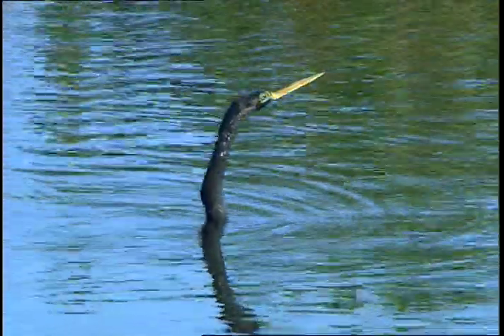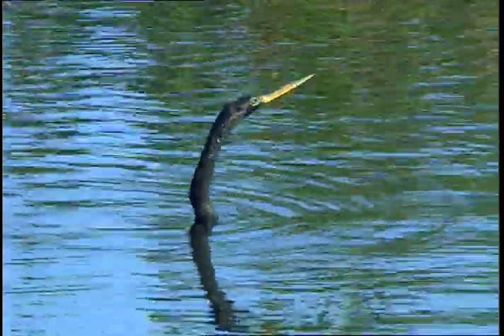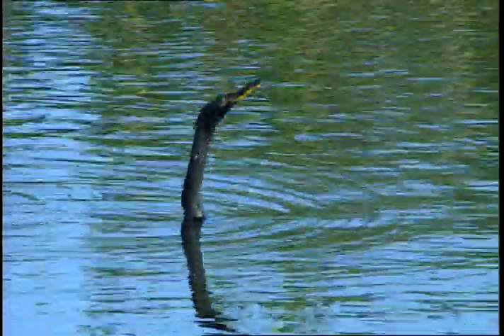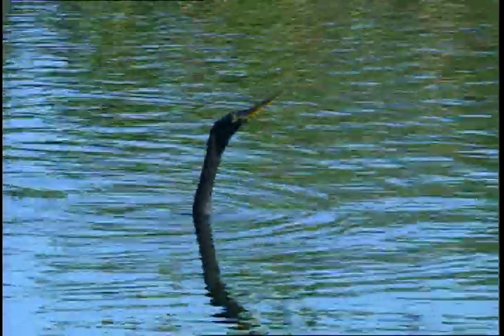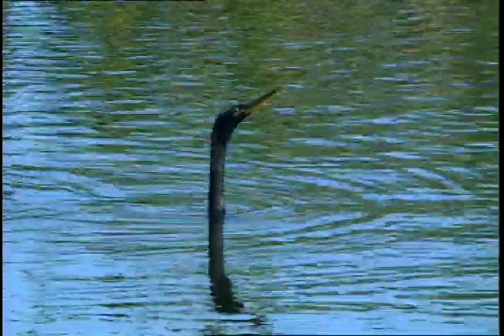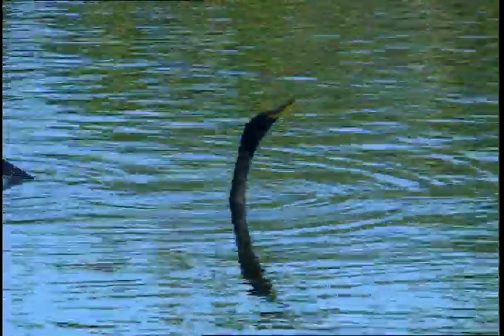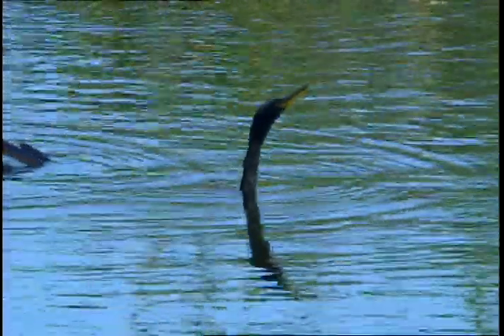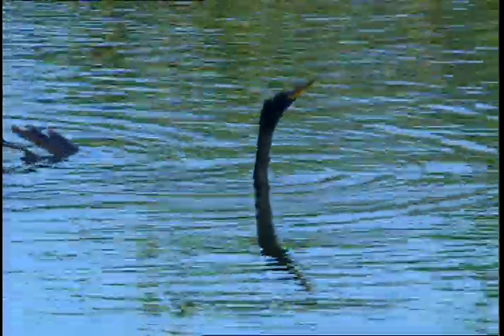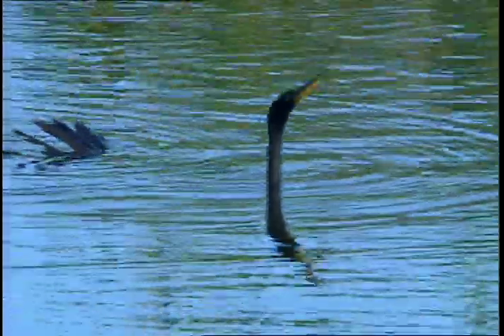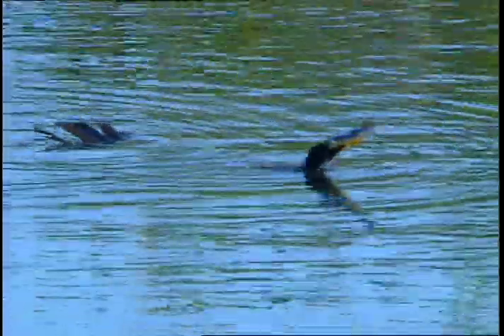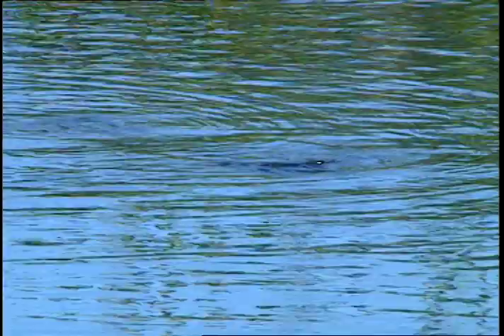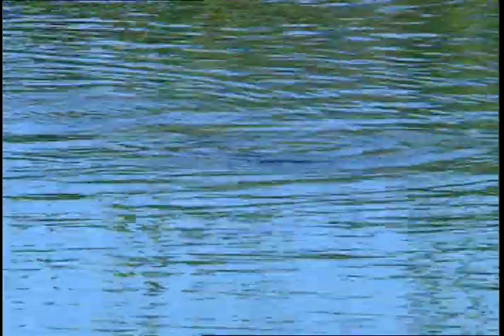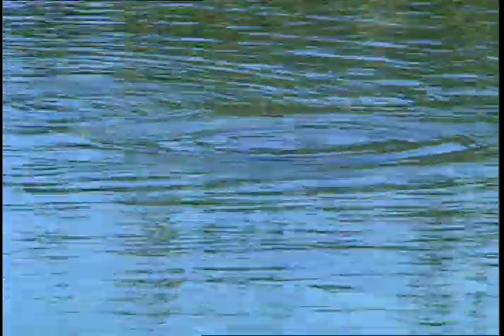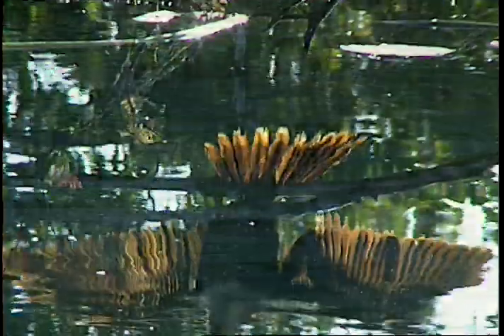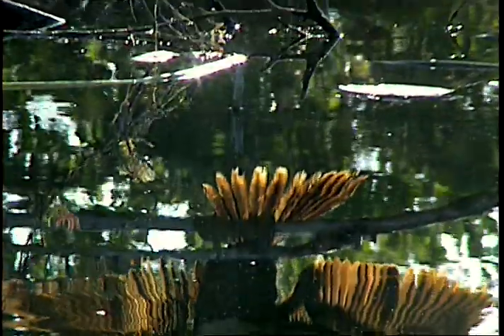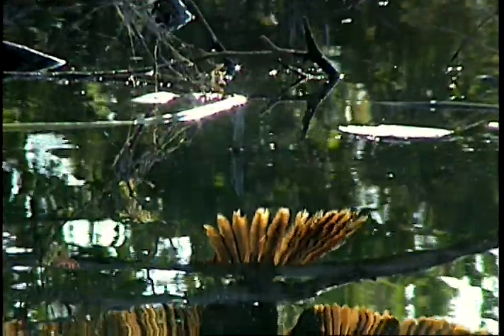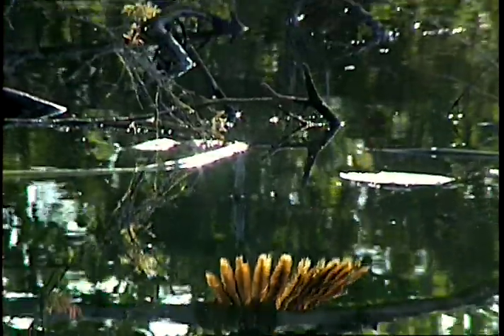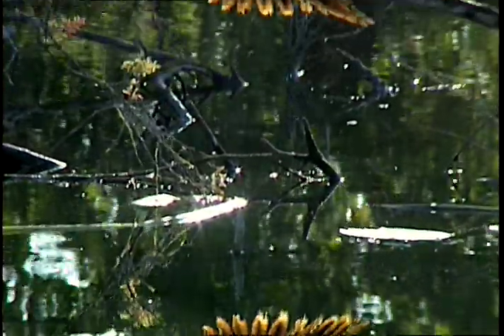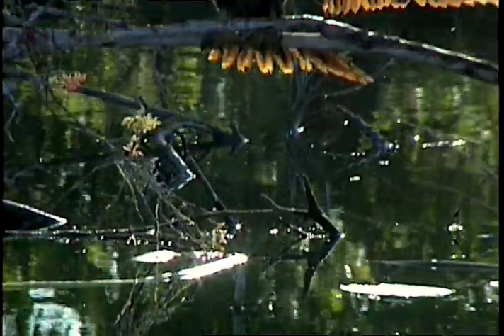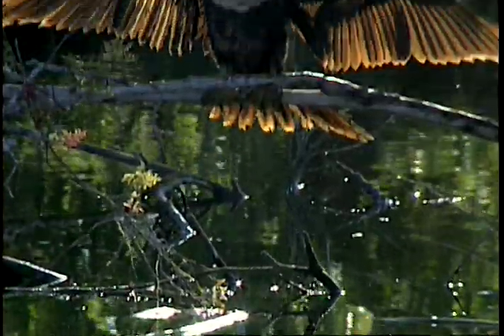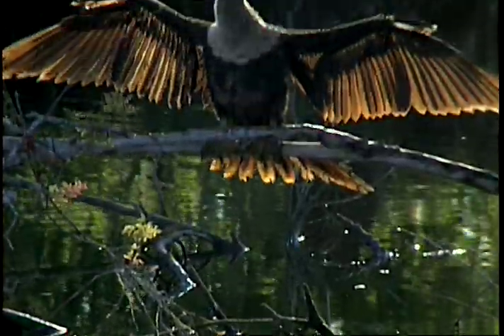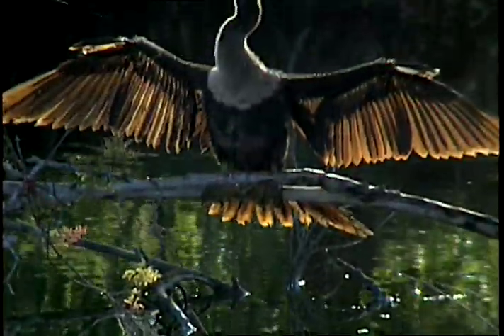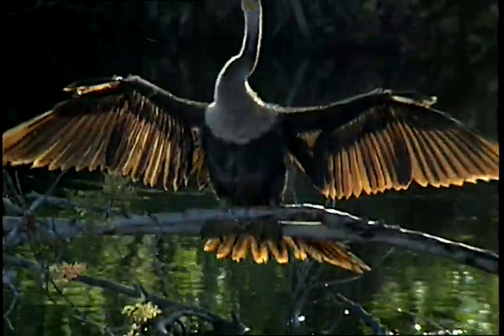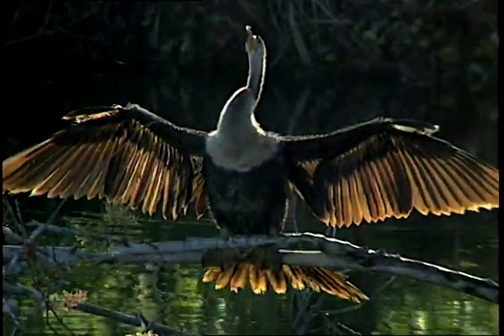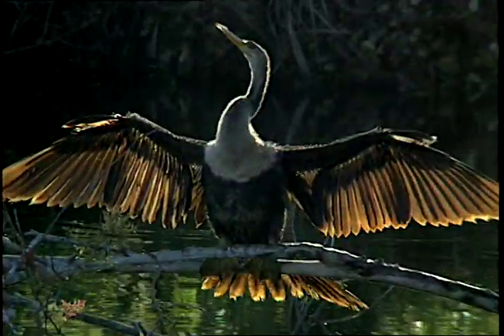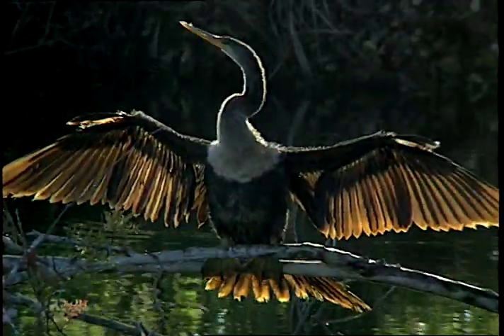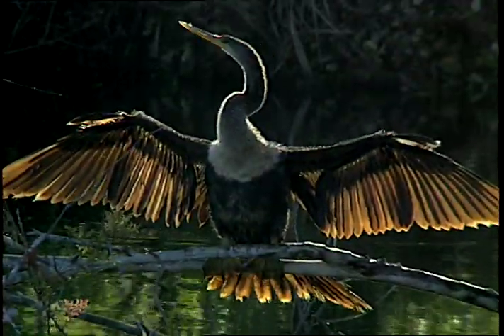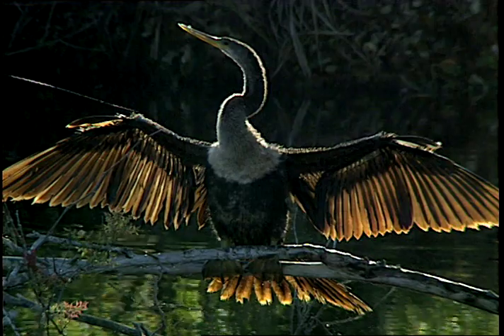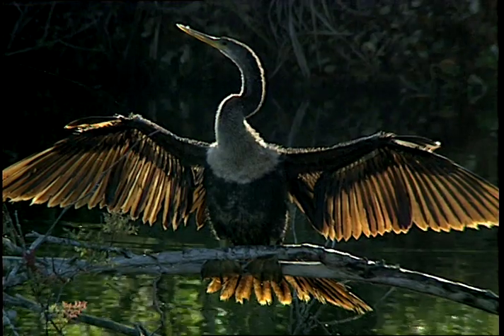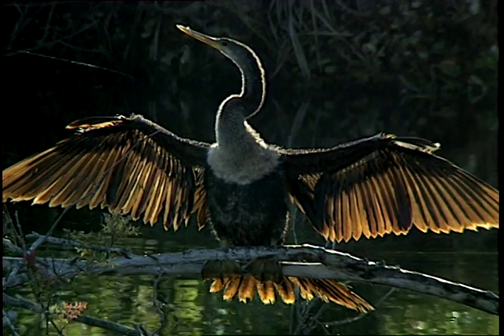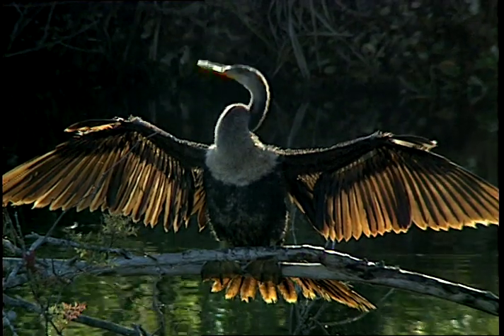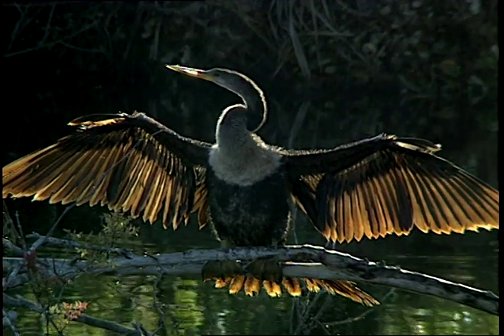When his feathers are wet, they become heavy and make it difficult to fly. Unlike other birds, Anhingas don't have oil glands which would help to coat their feathers.